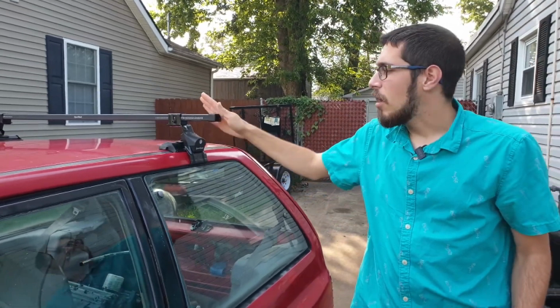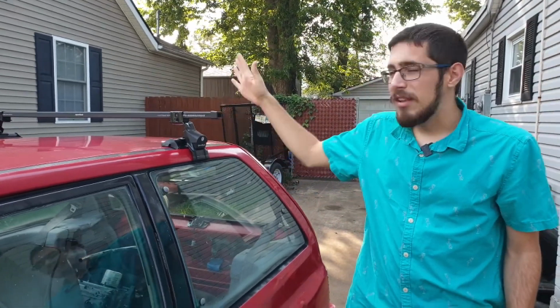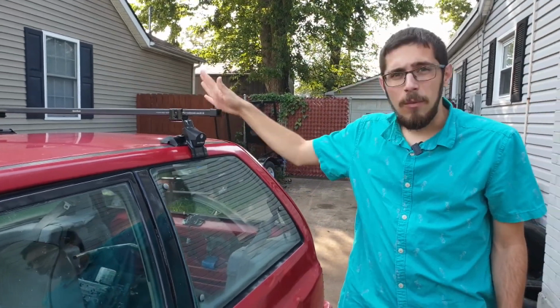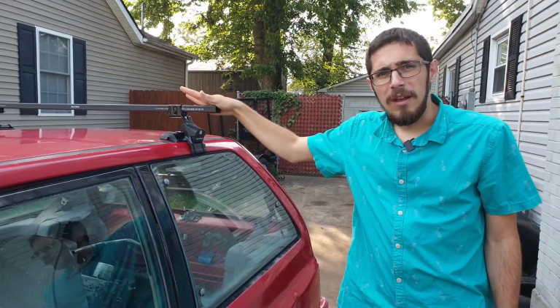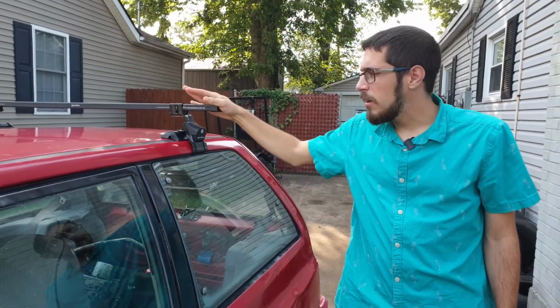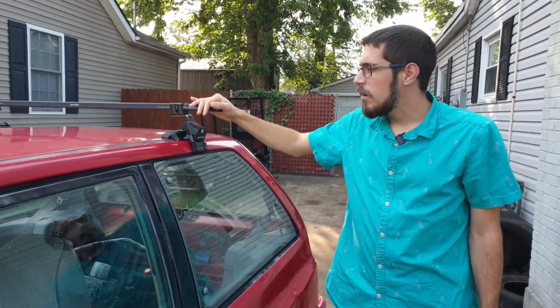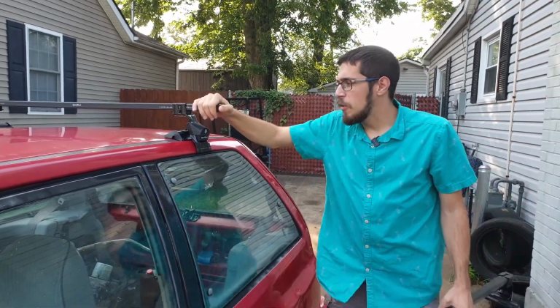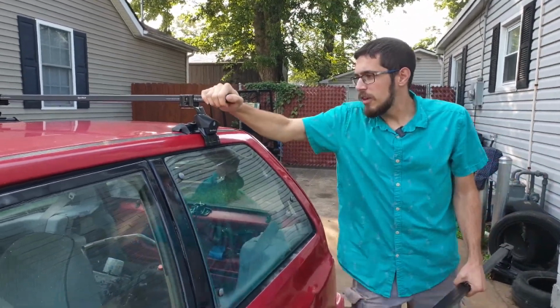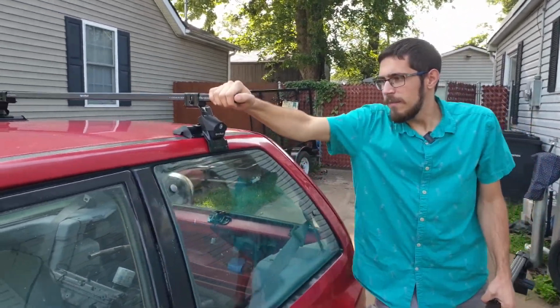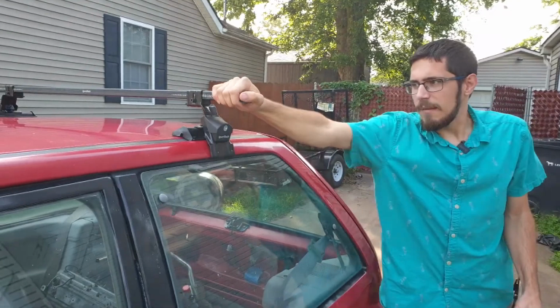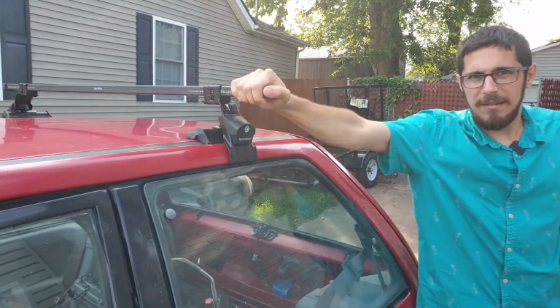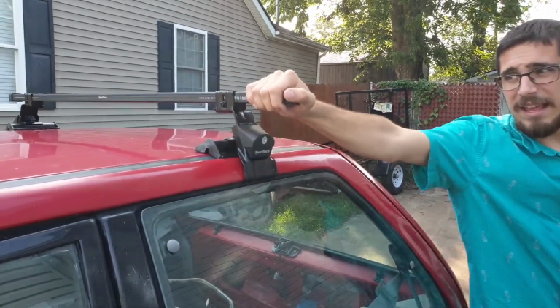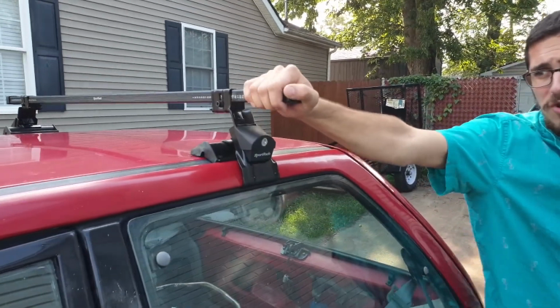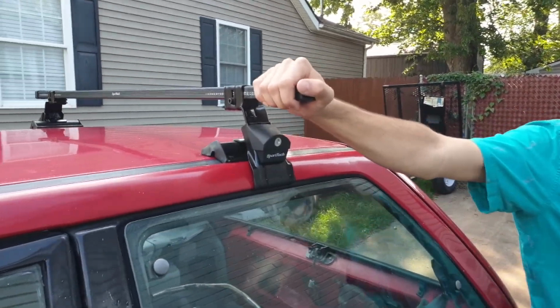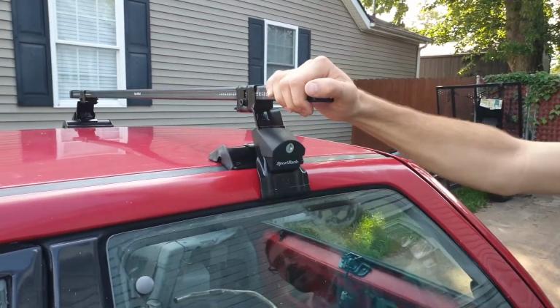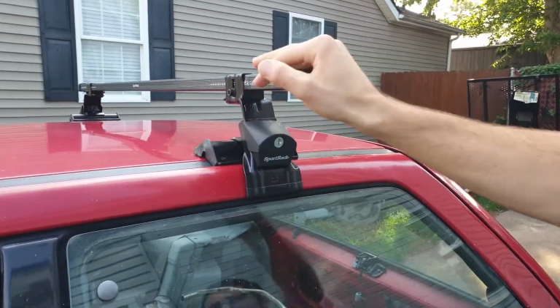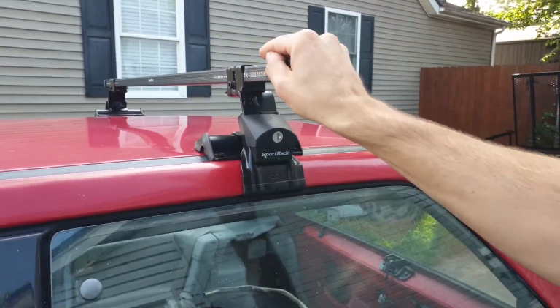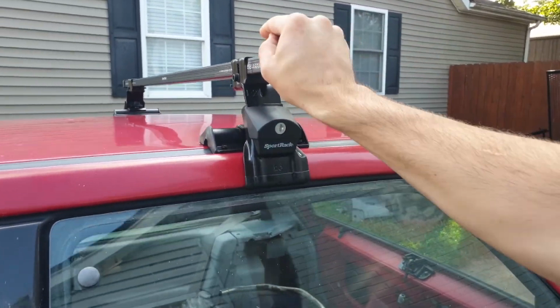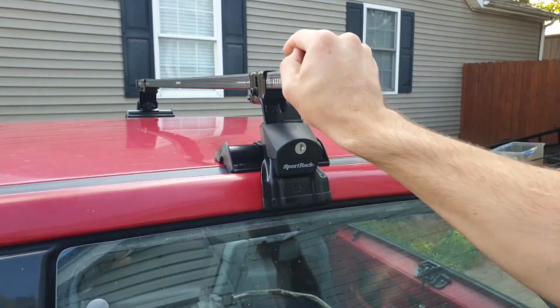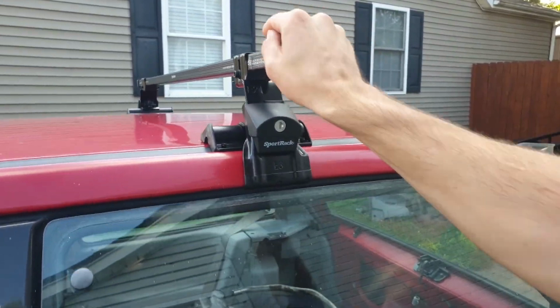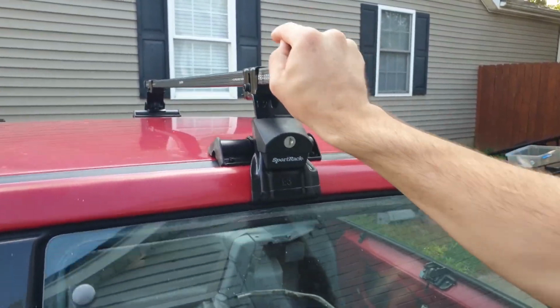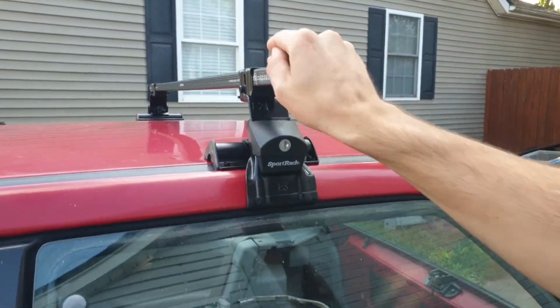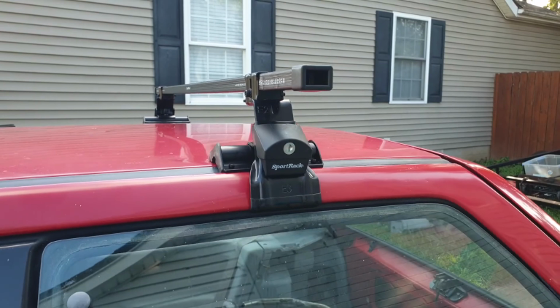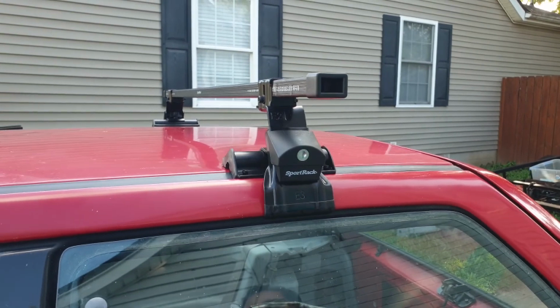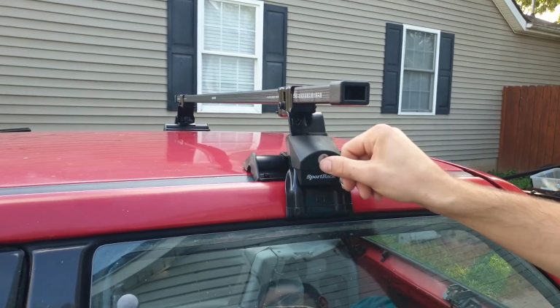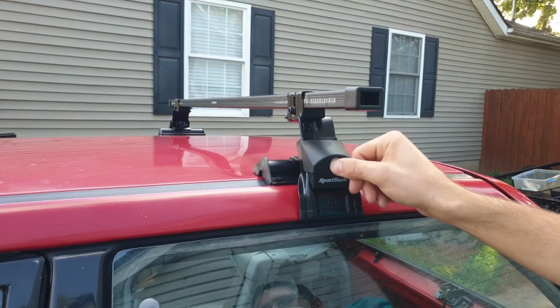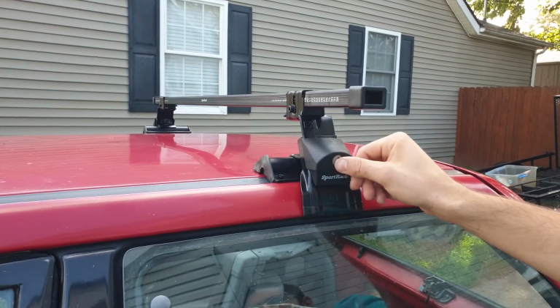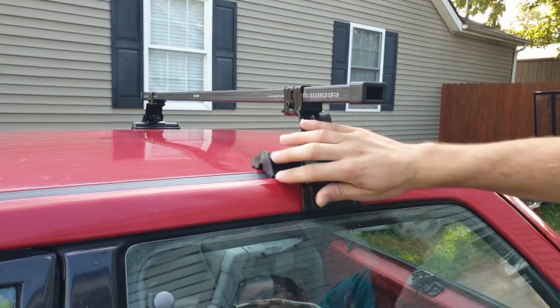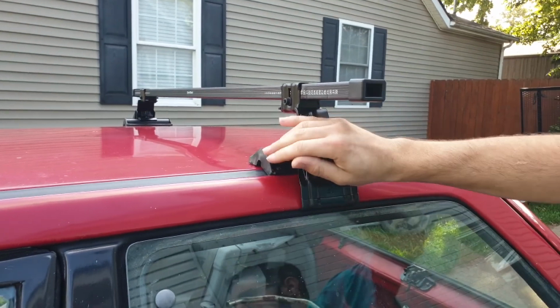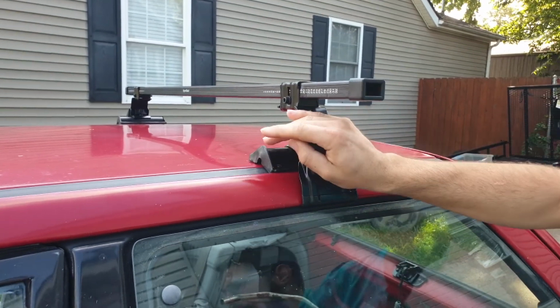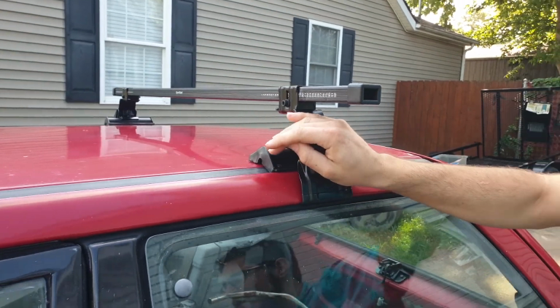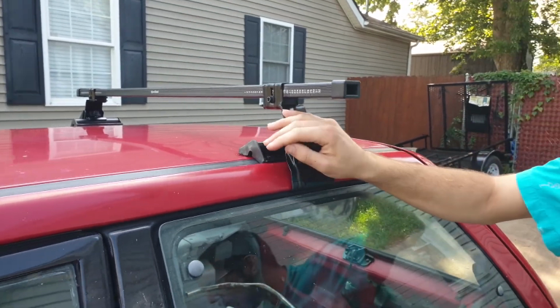You can see the back one I've already got on here — super secure. I can't push it forward or back. I can easily lift the whole car up by it. They lock on so that nobody else can steal them. Super cool.